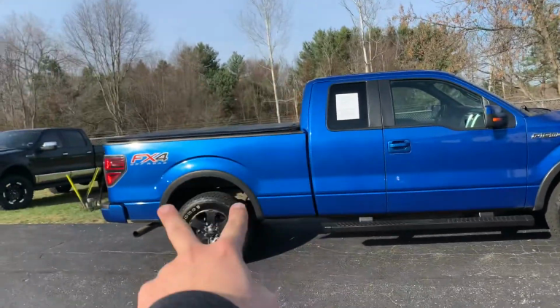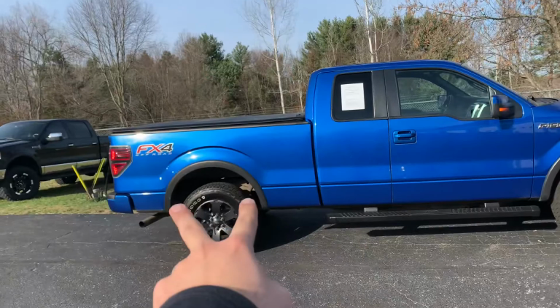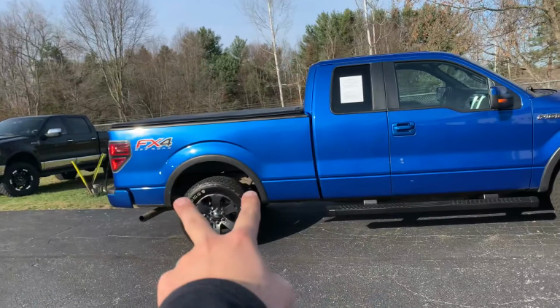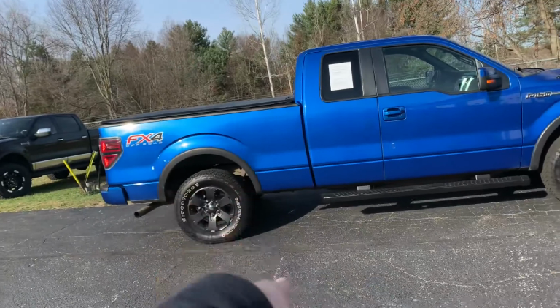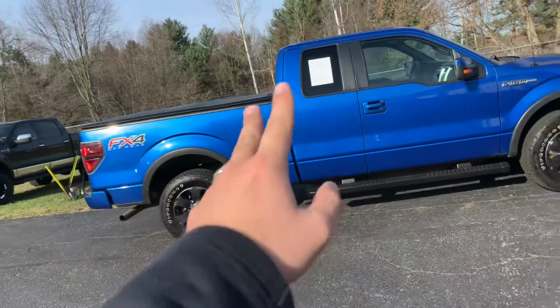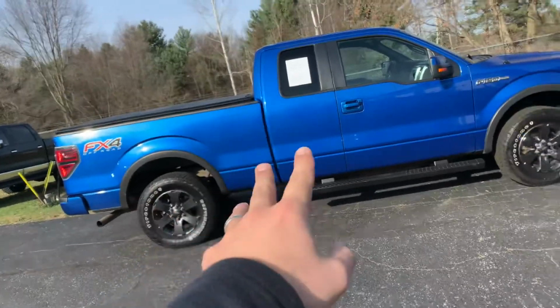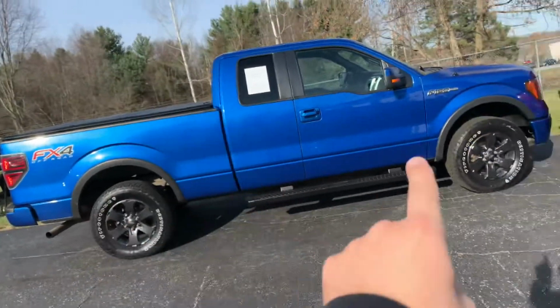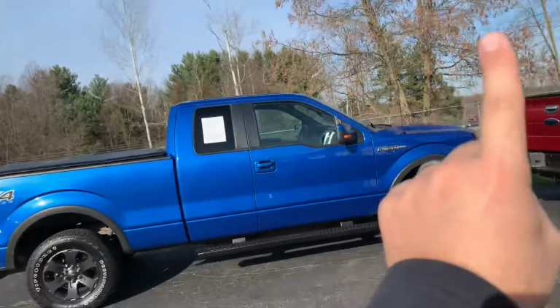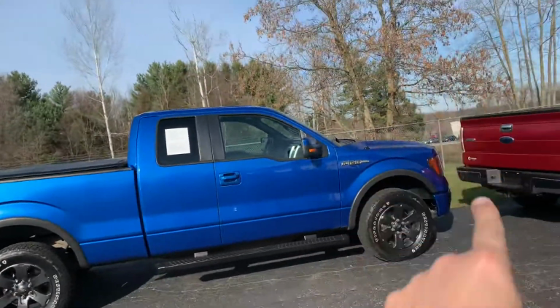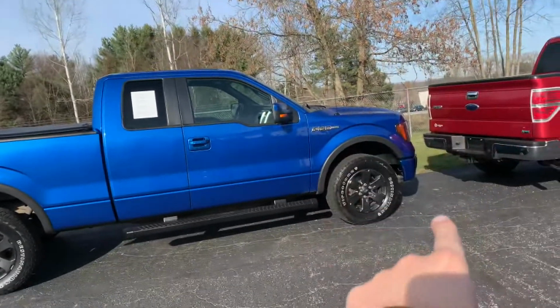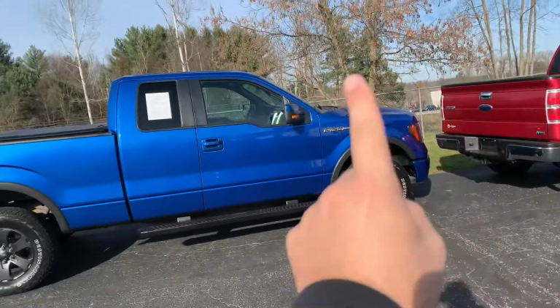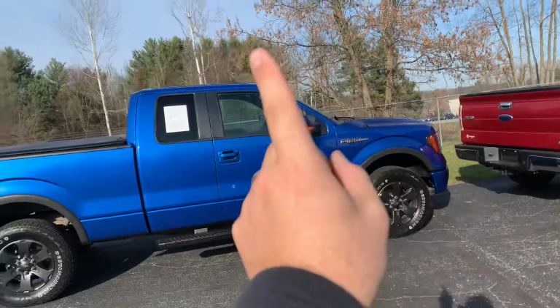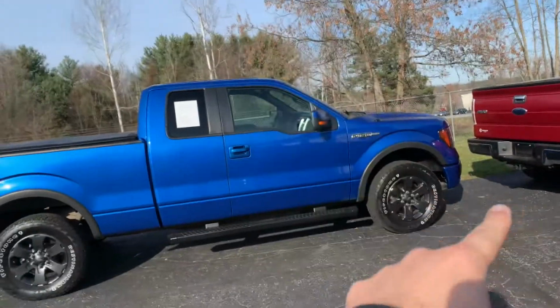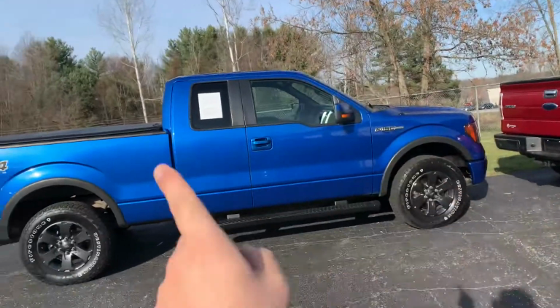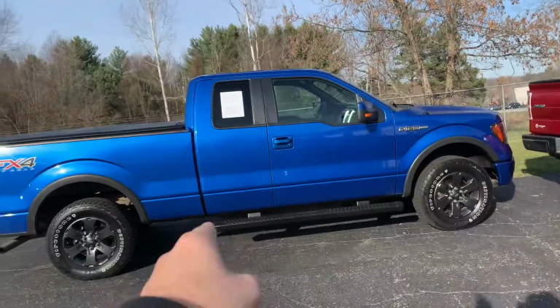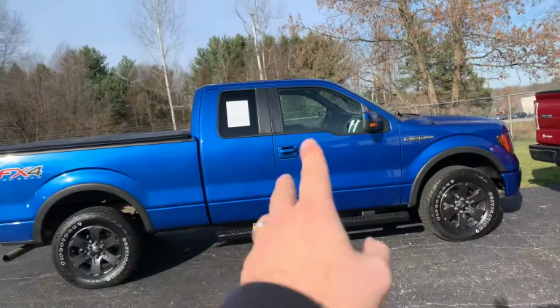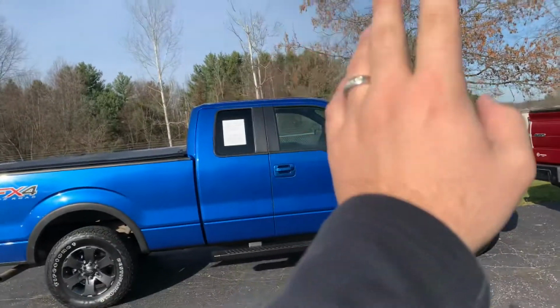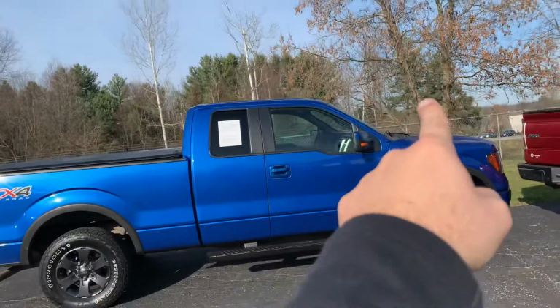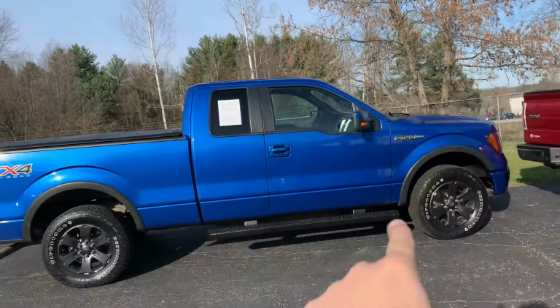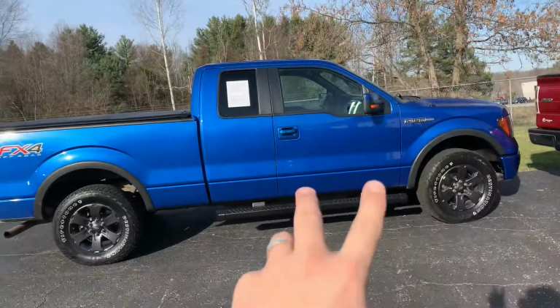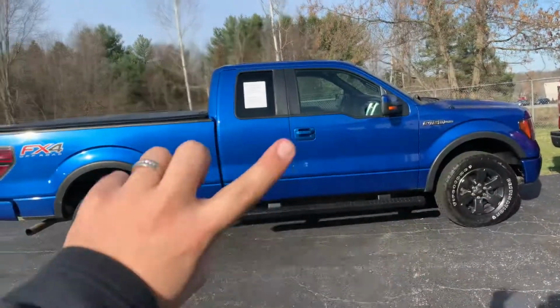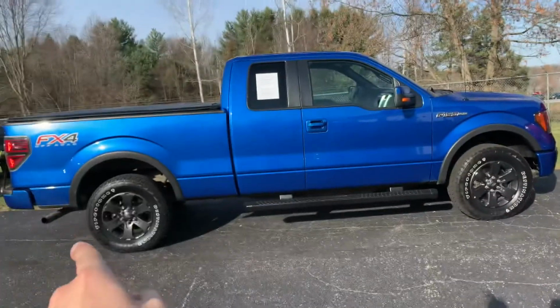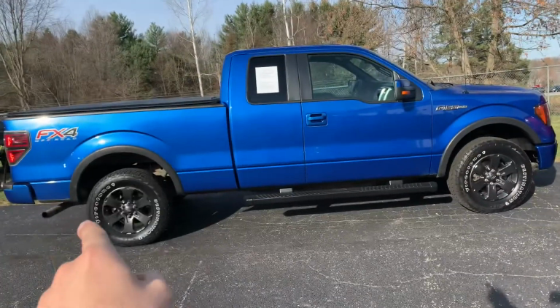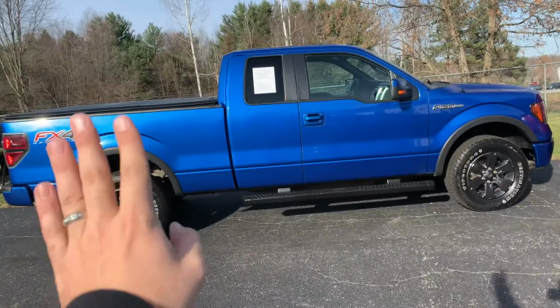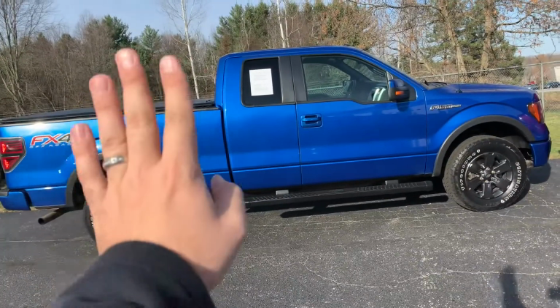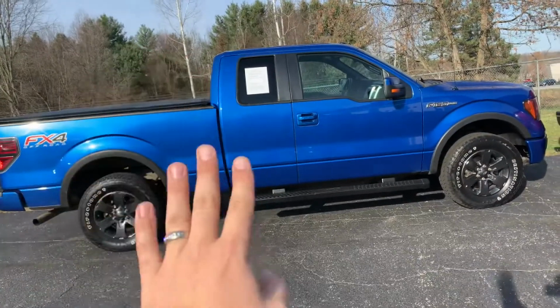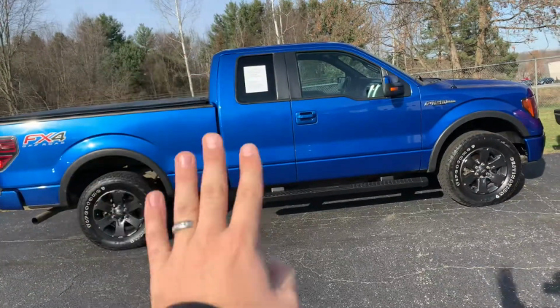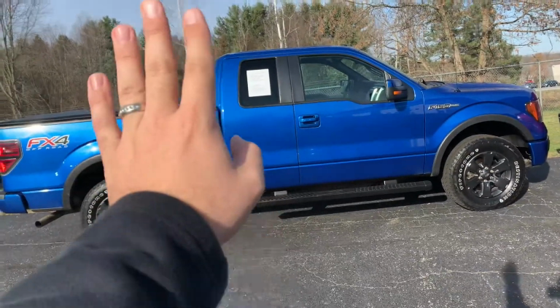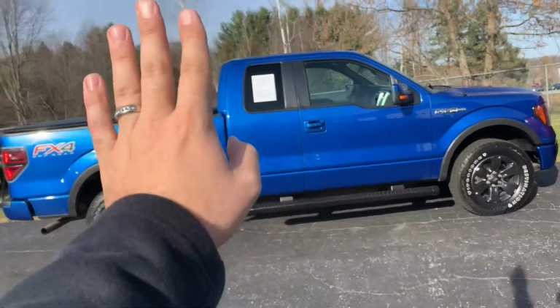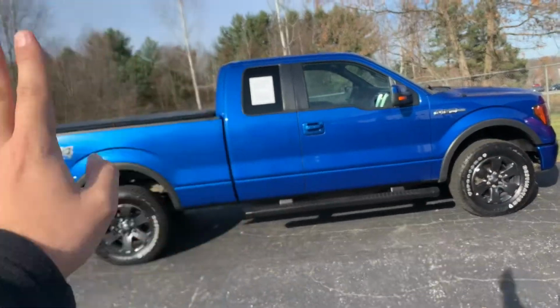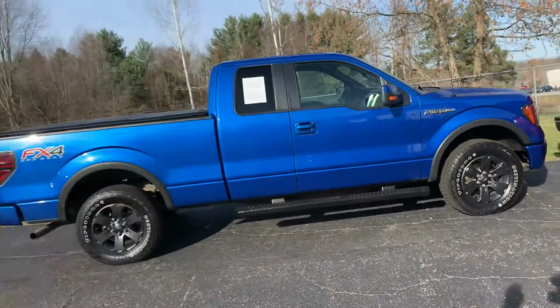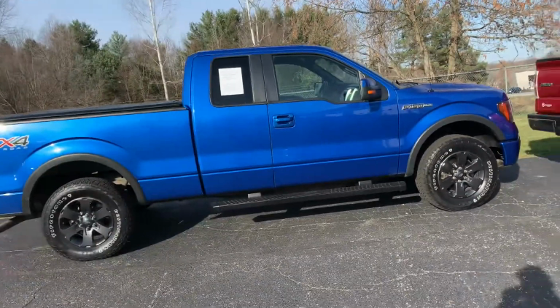Six and a half foot bed, and this is the FX4, so we've got 18-inch wheels, paint-to-match bumpers, paint-to-match handles, paint-to-match mirrors, fender flares, tube steps. This thing is a dime.